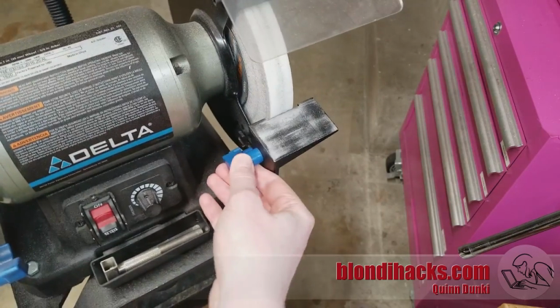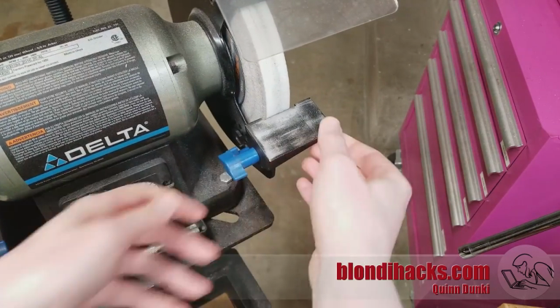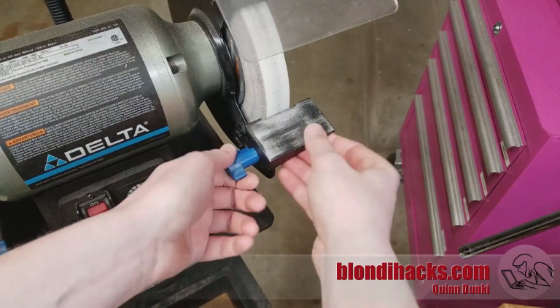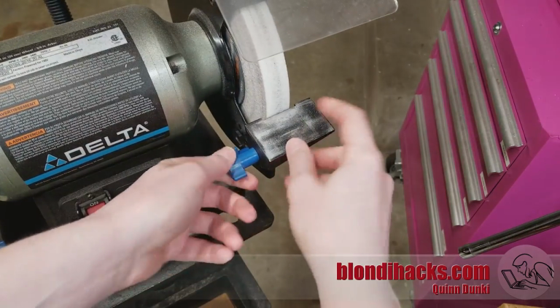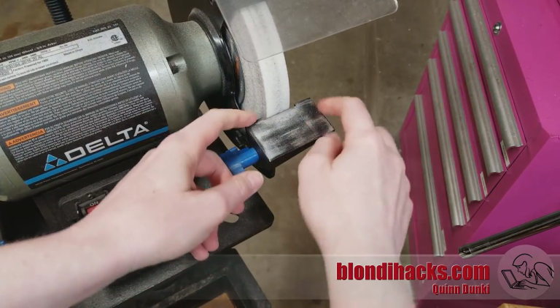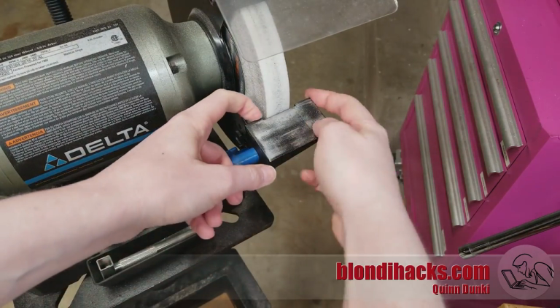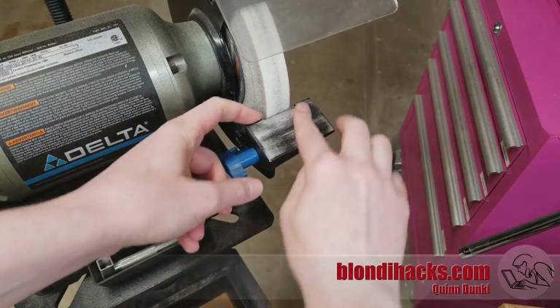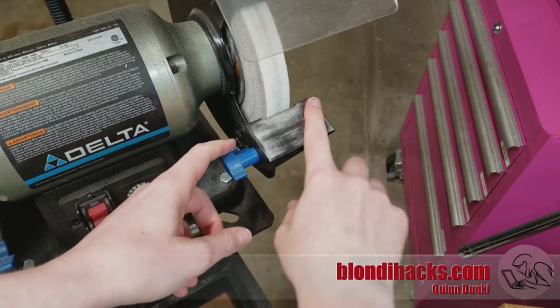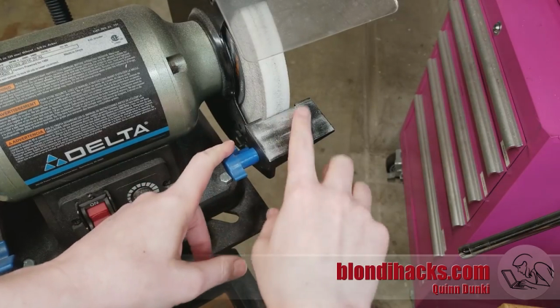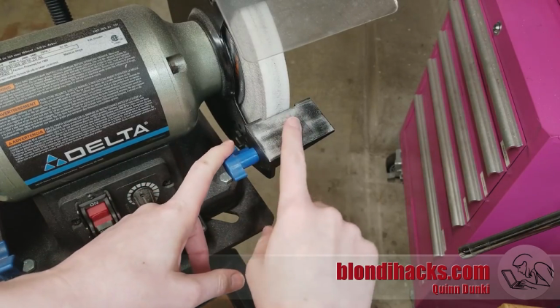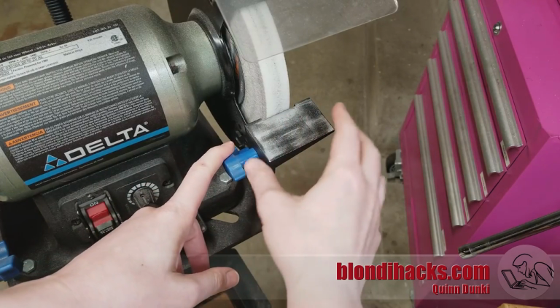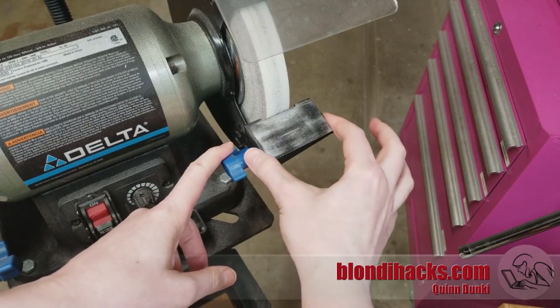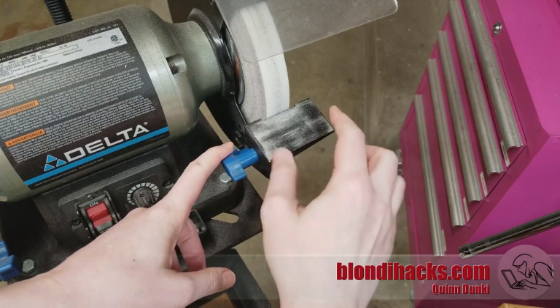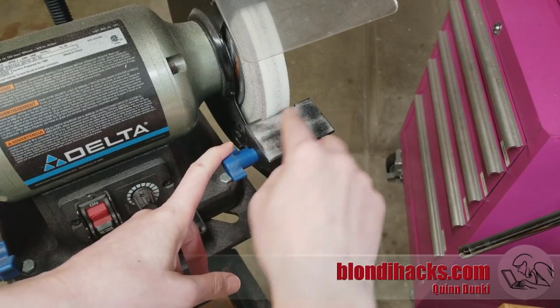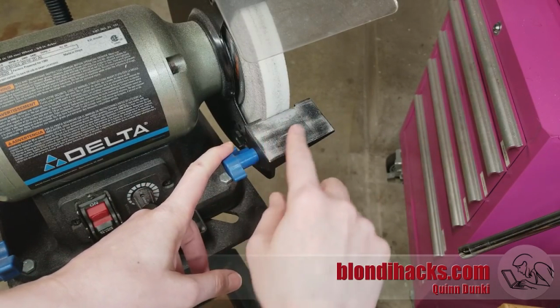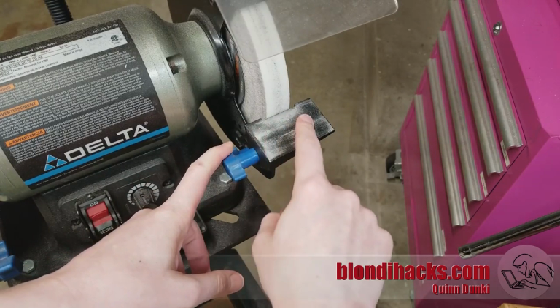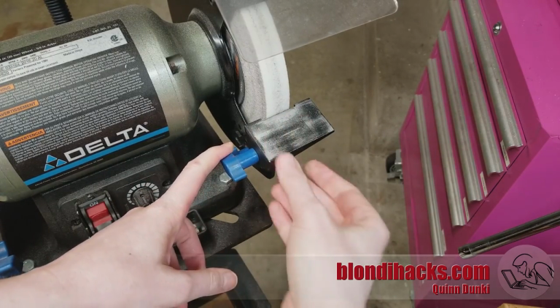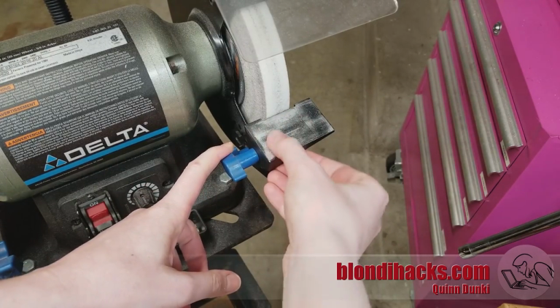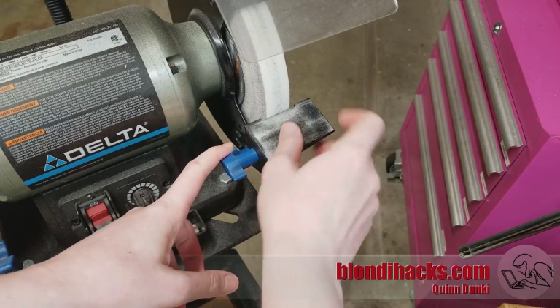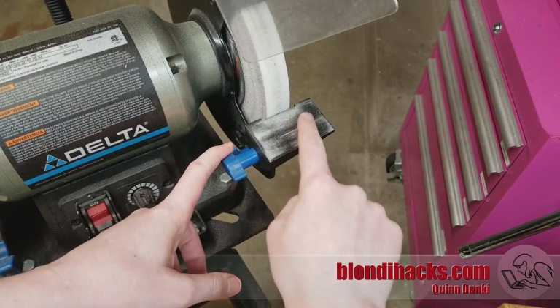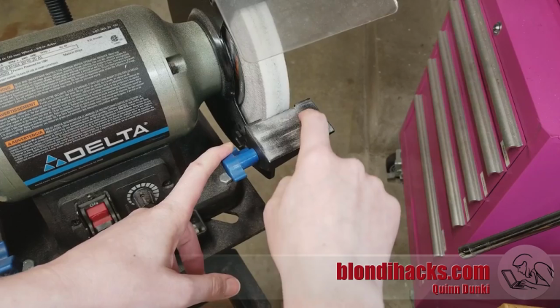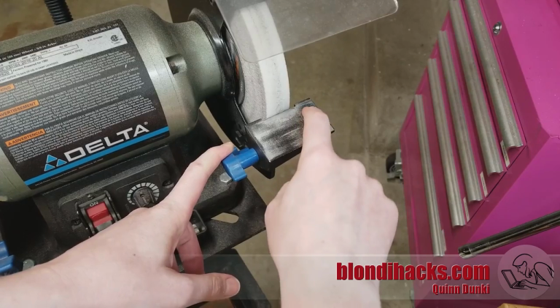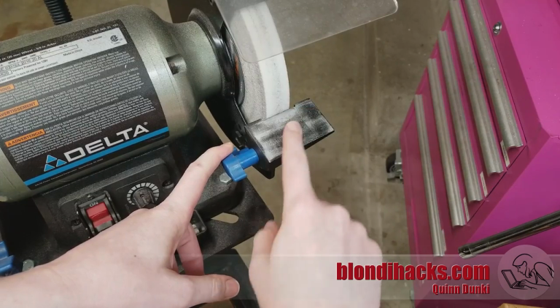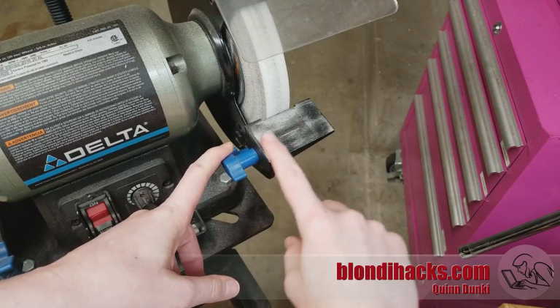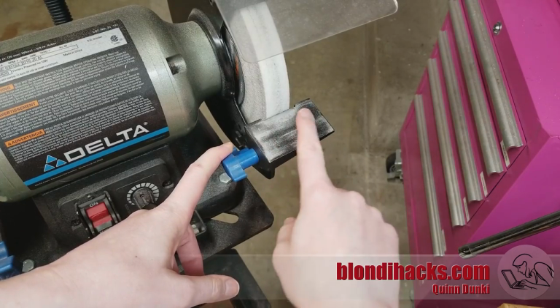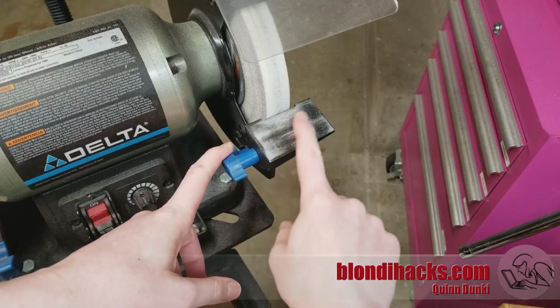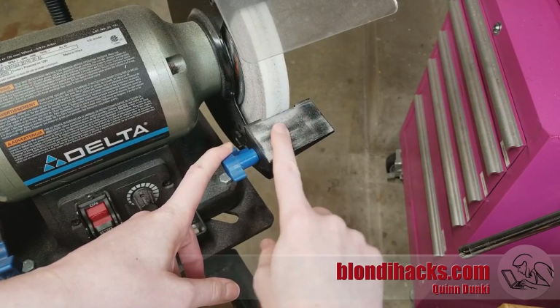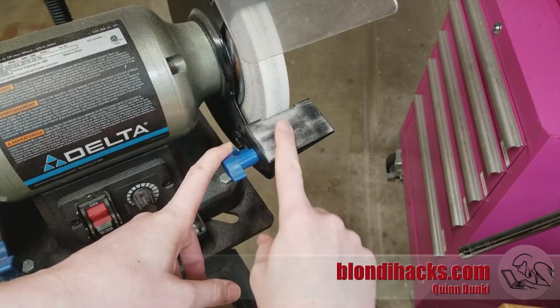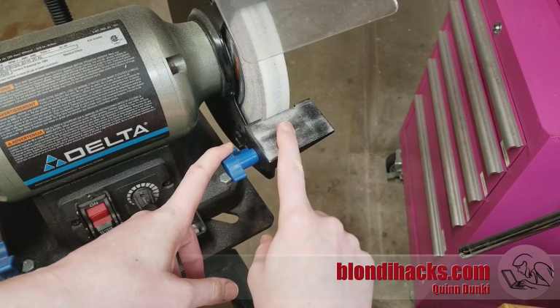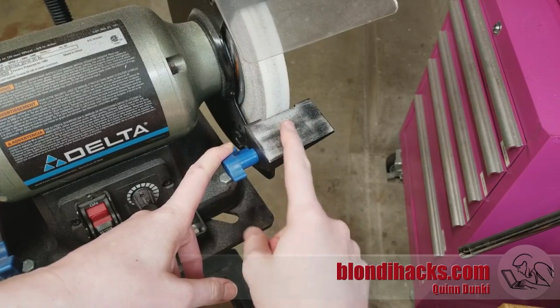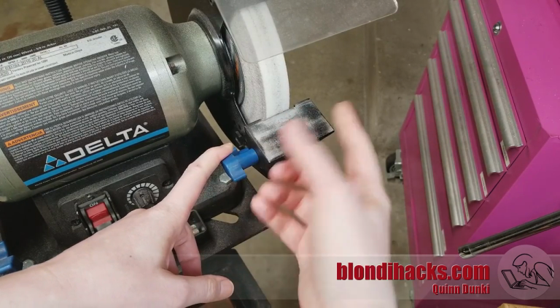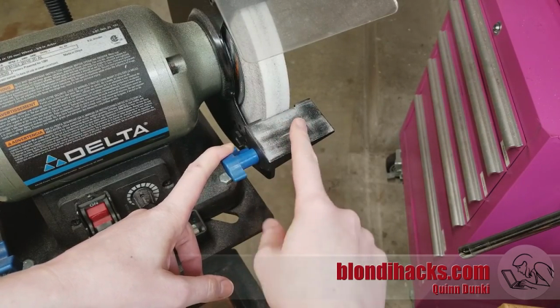You can see it's kind of poorly made. The top surface is not machined, it's not very big, and it's been powder coated, so it's got this rough finish on it, making it hard to slide bits around when you're grinding them.